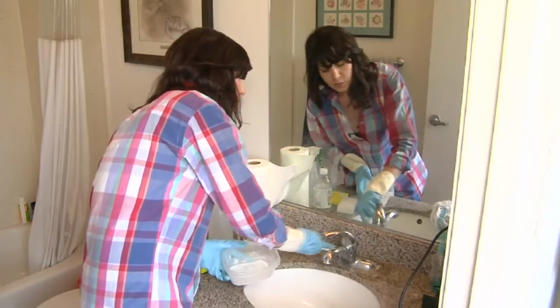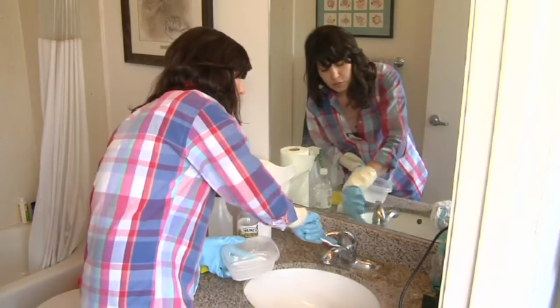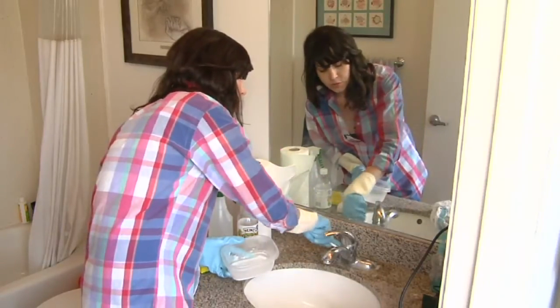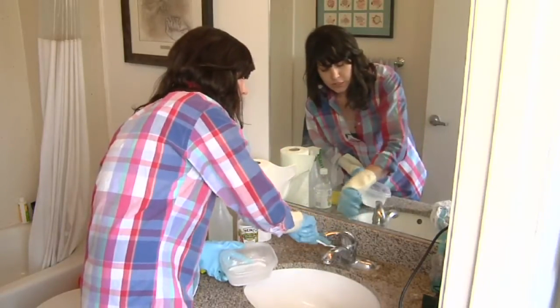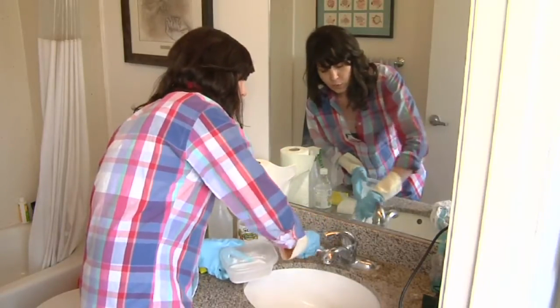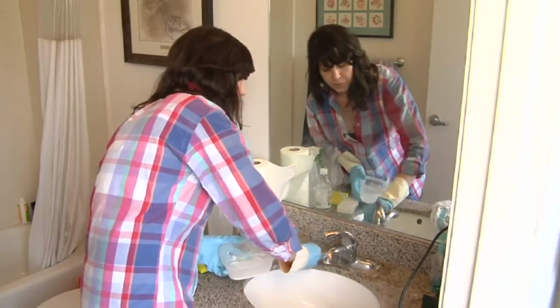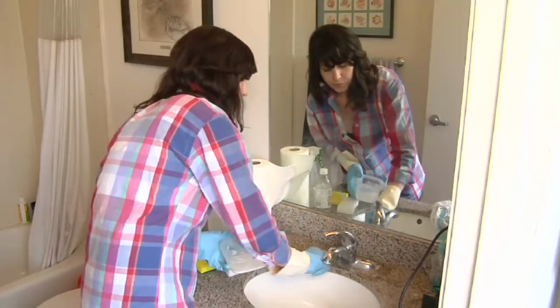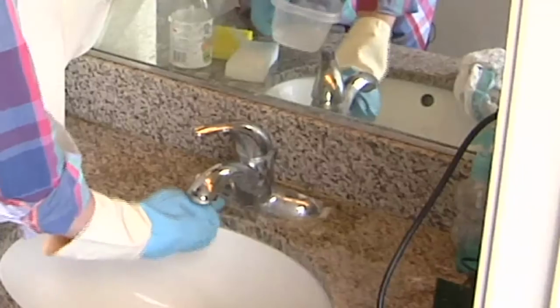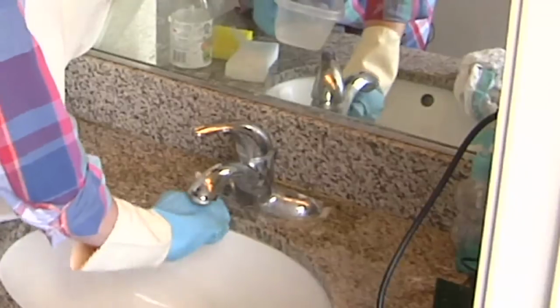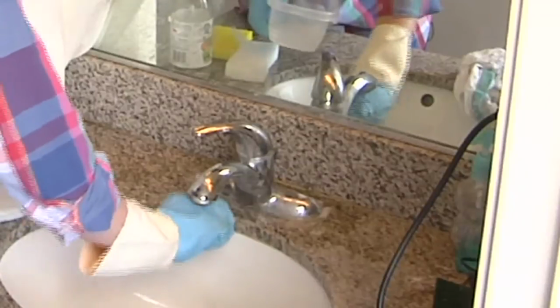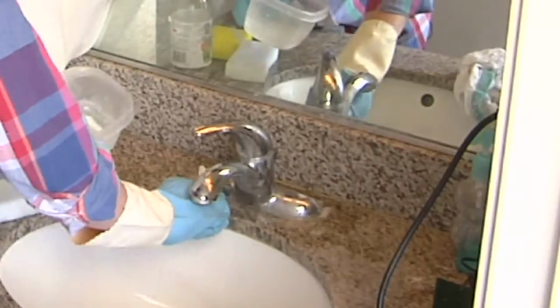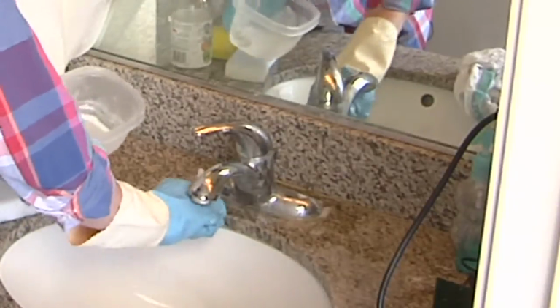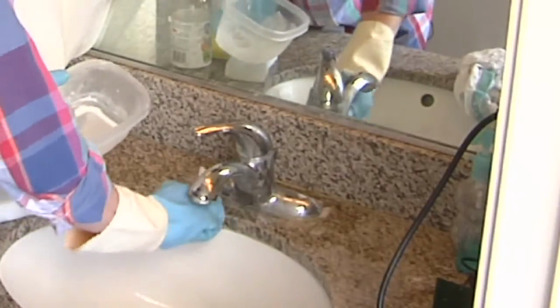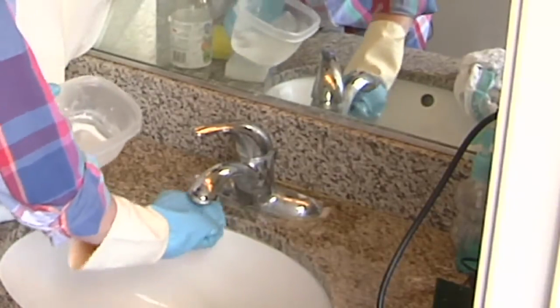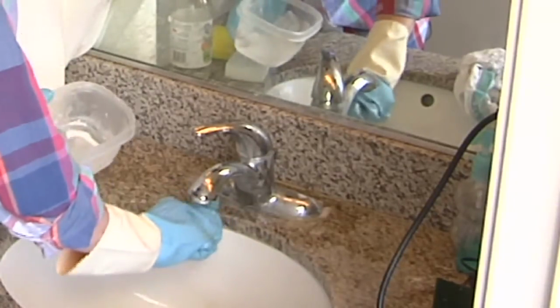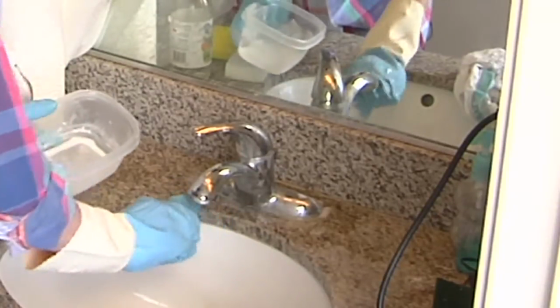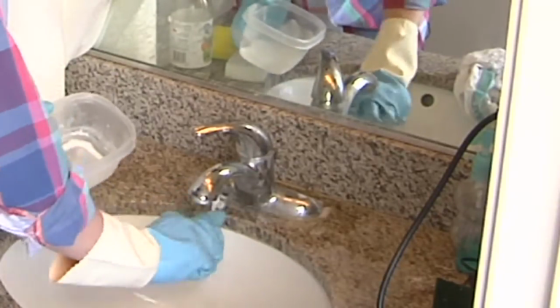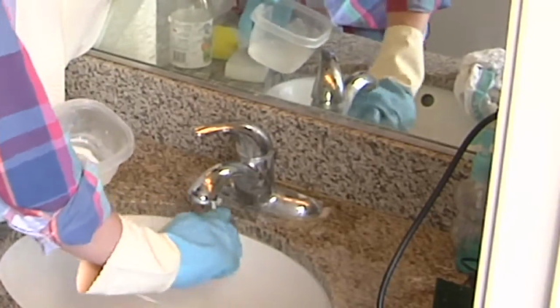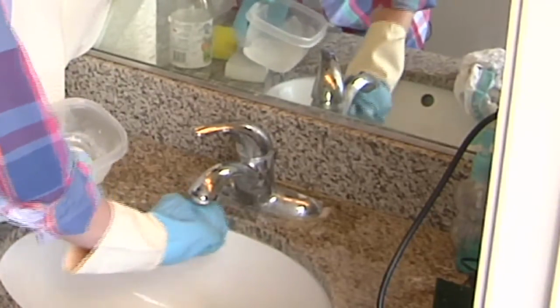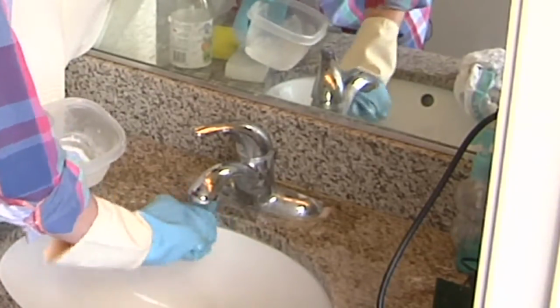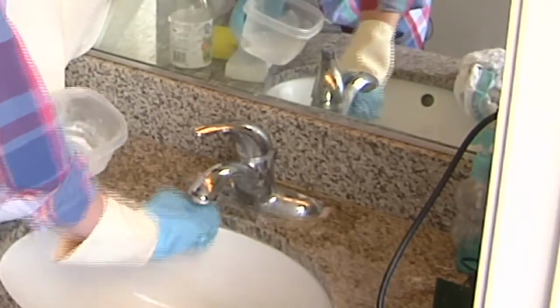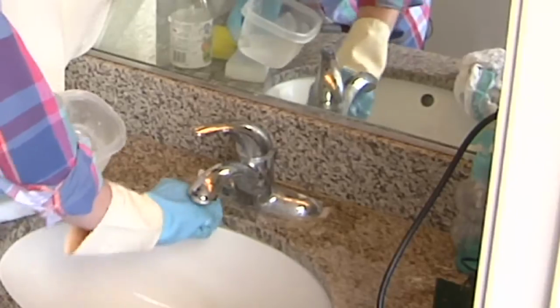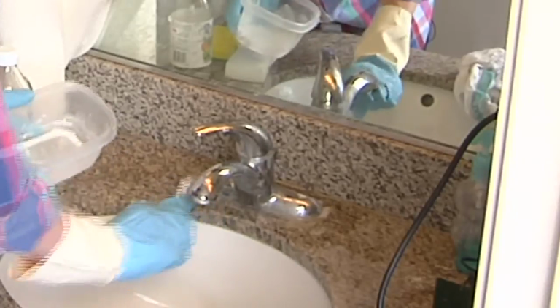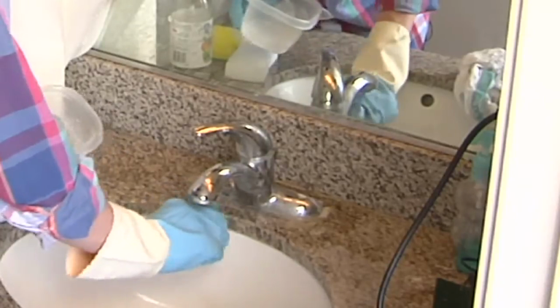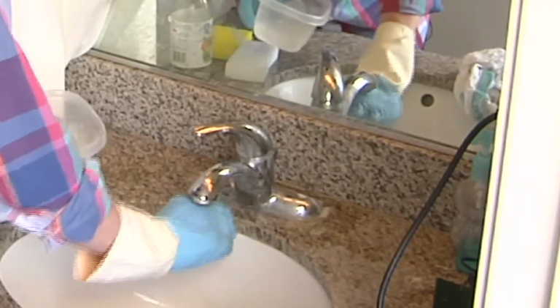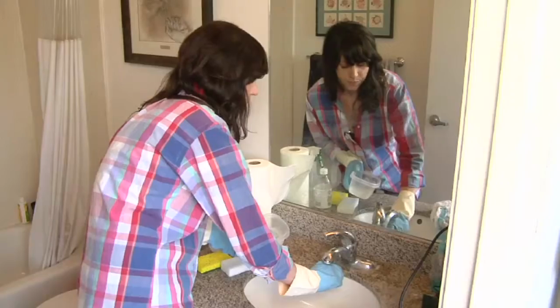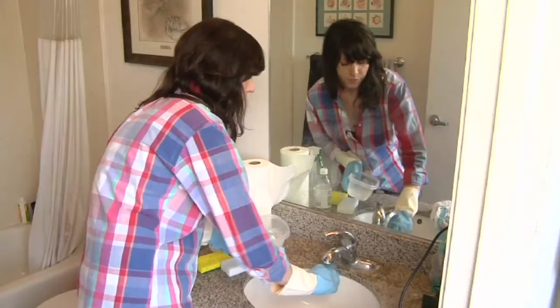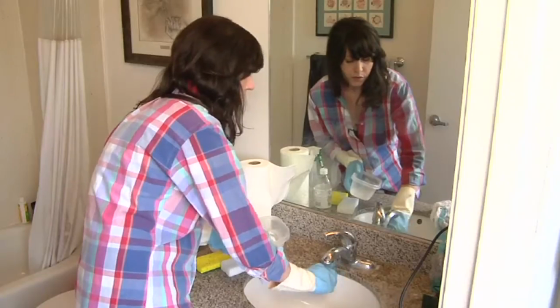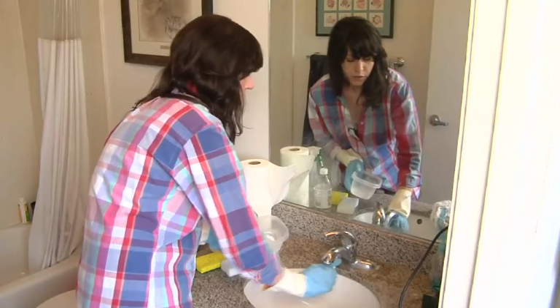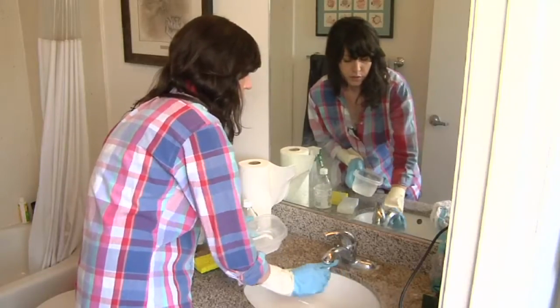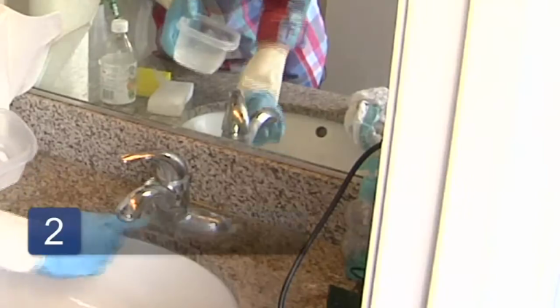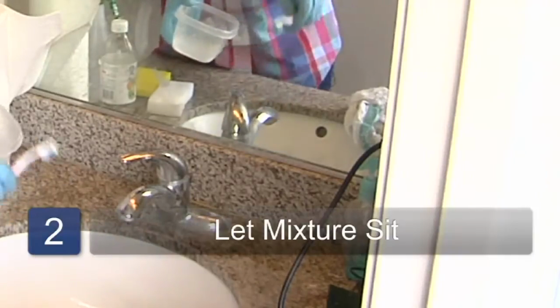It really just sort of starts to eat away. It's a mixture of baking soda and vinegar, so it bubbles away at the soap scum and the dirt. So we'll just let it sit.